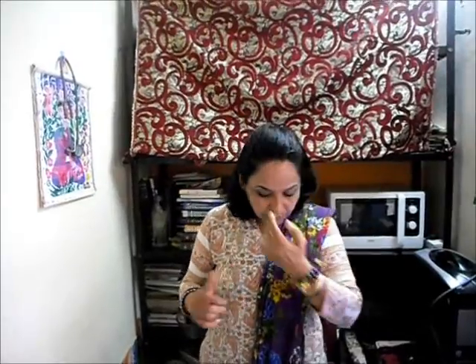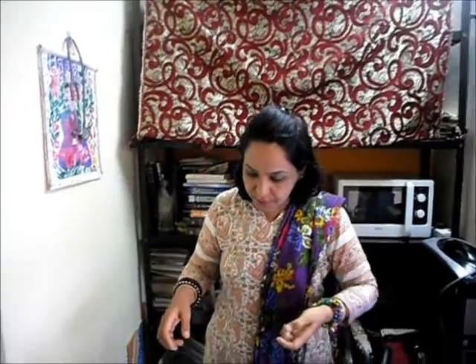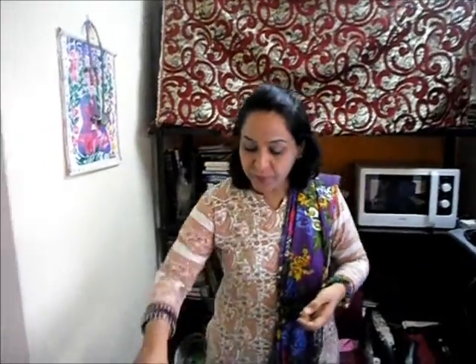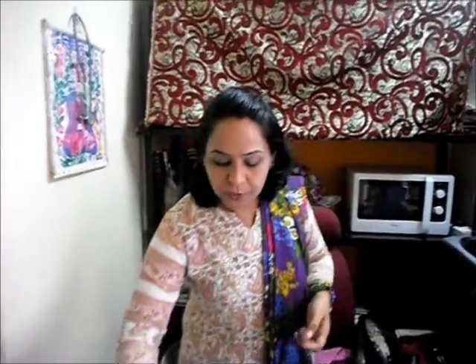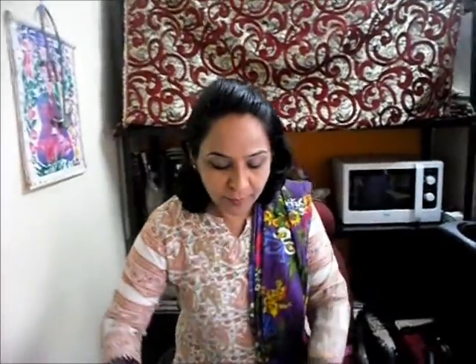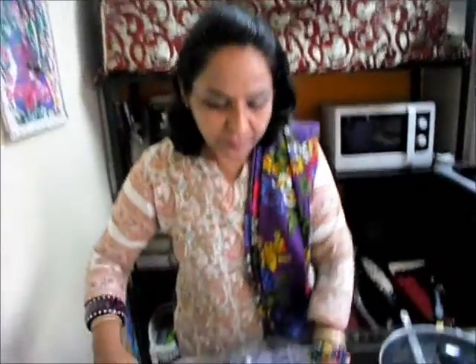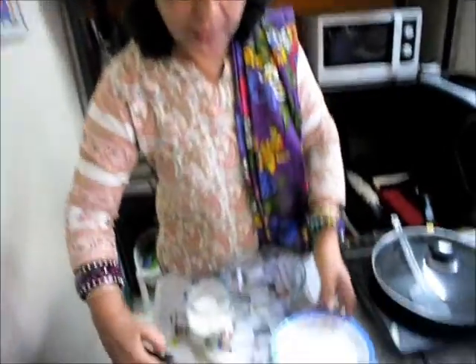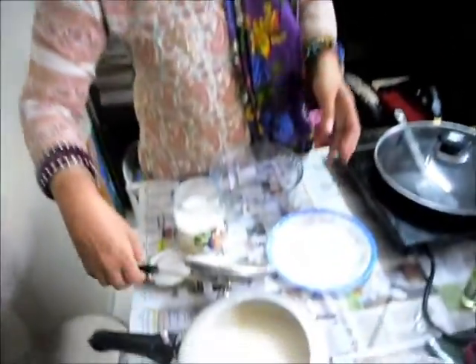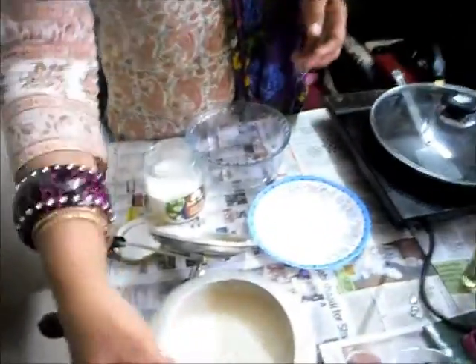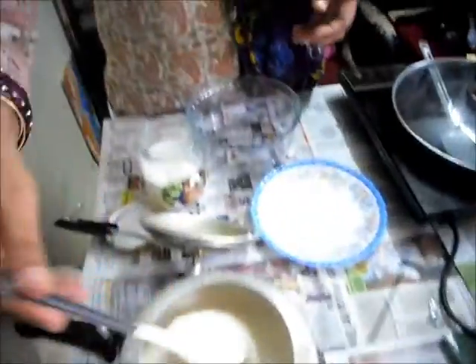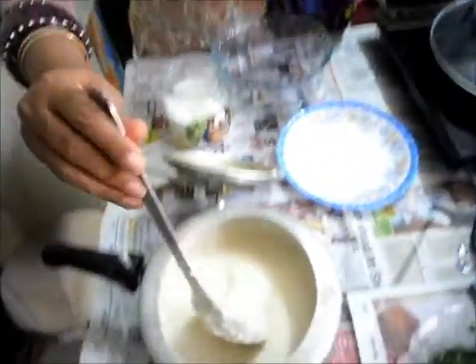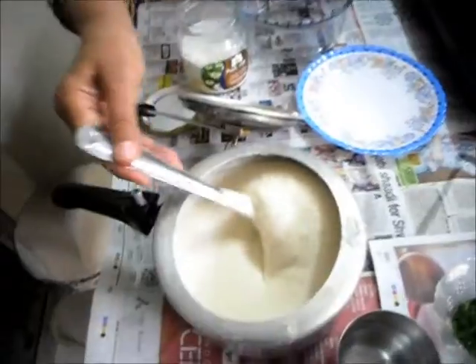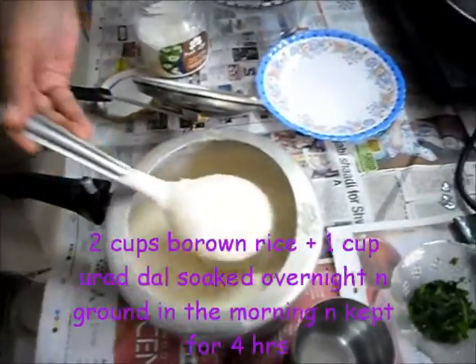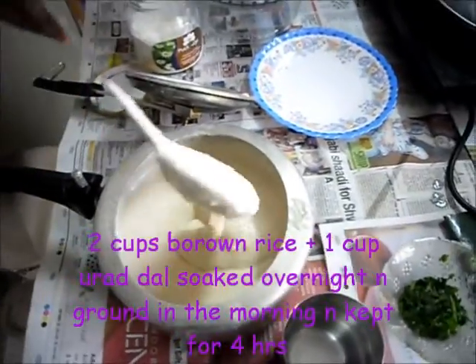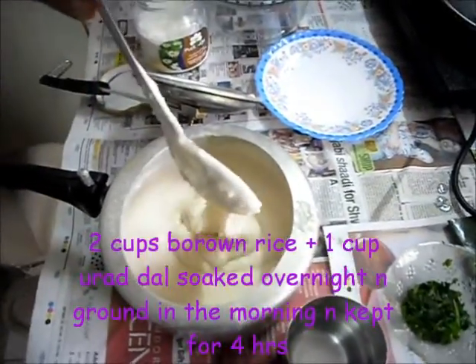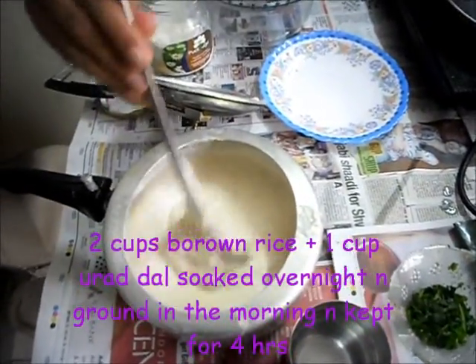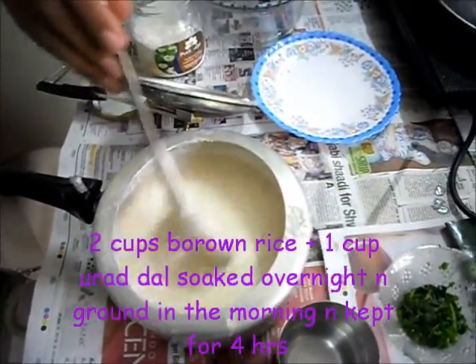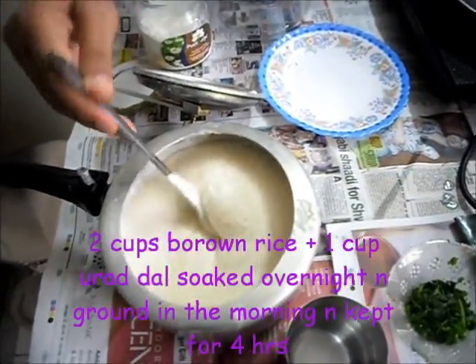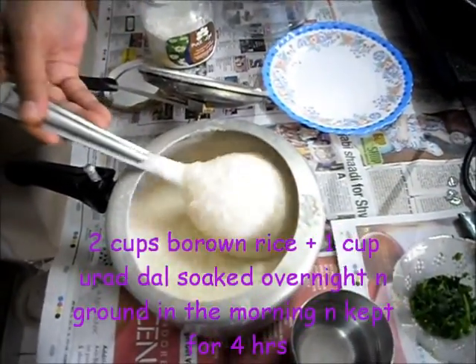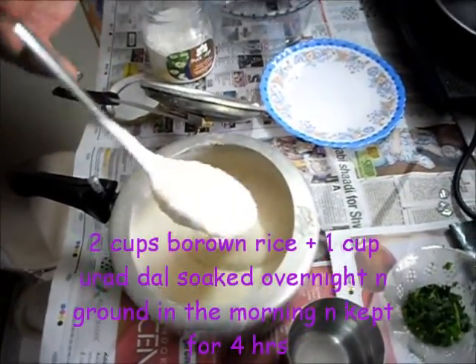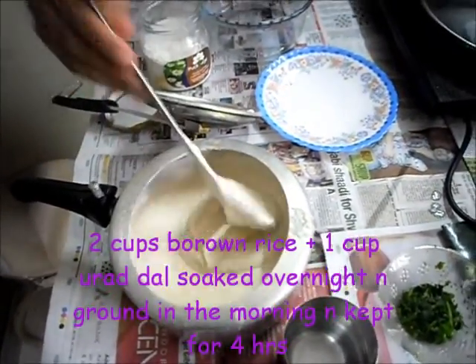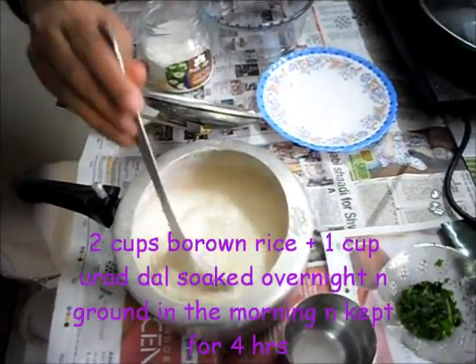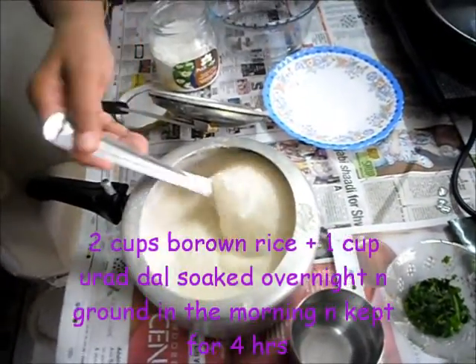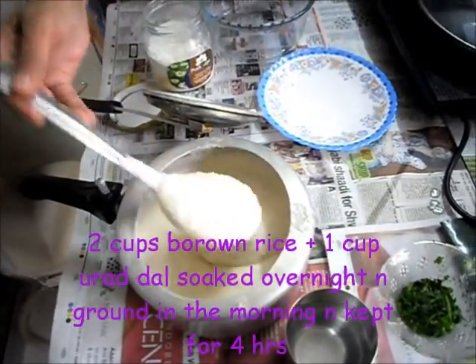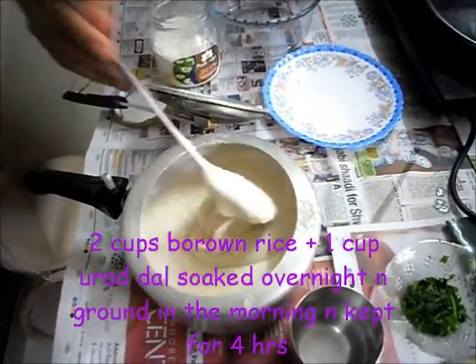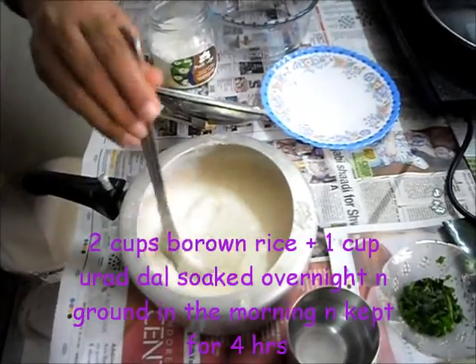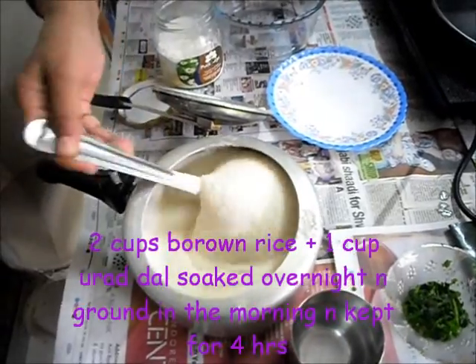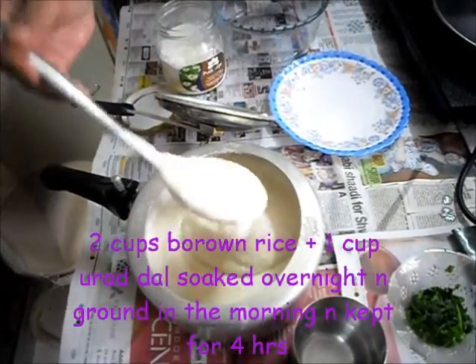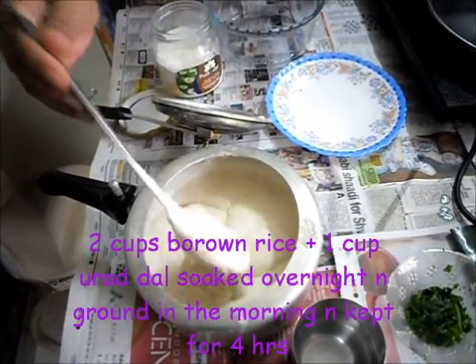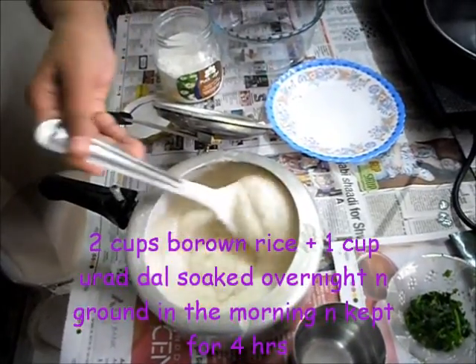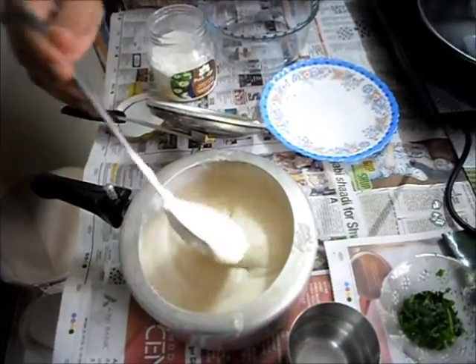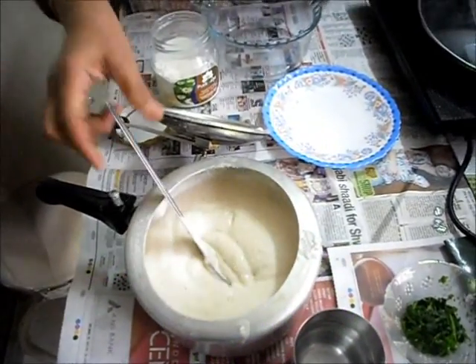So here you need this — normally dosa batter we make, I have made it already. I have 2 cups brown rice and 1 cup urad ki dal, and it has been fermenting since morning, so the dosa batter is ready.